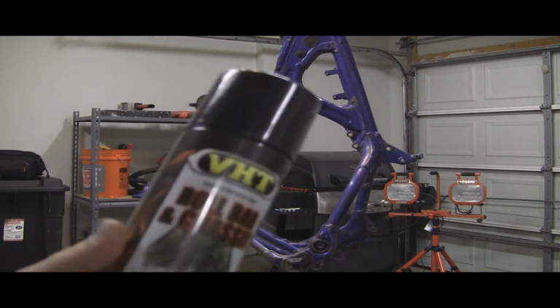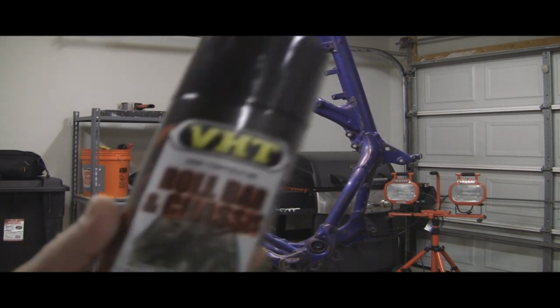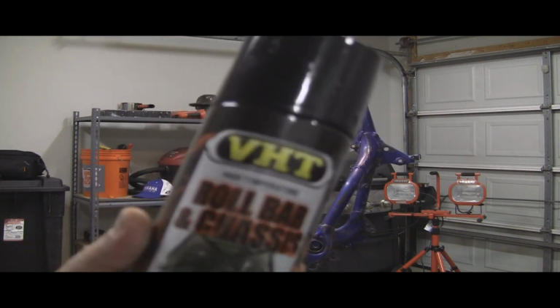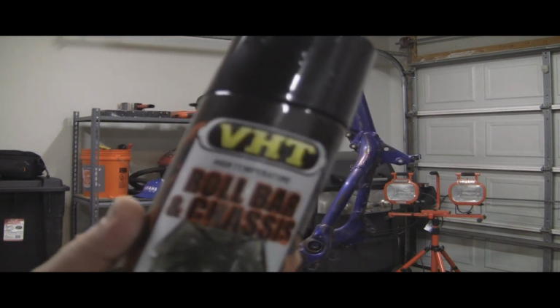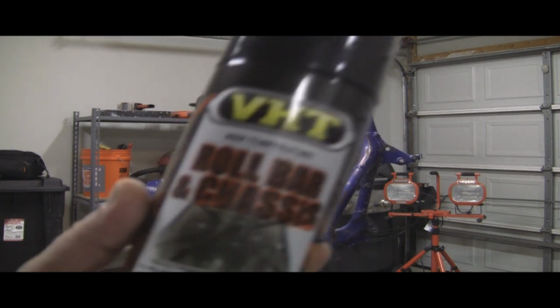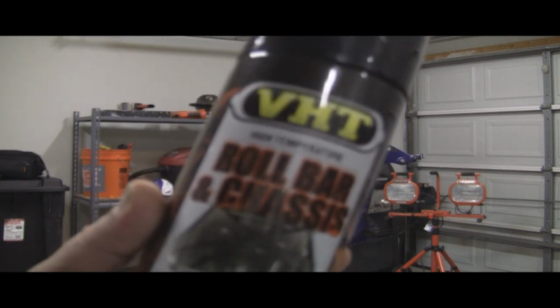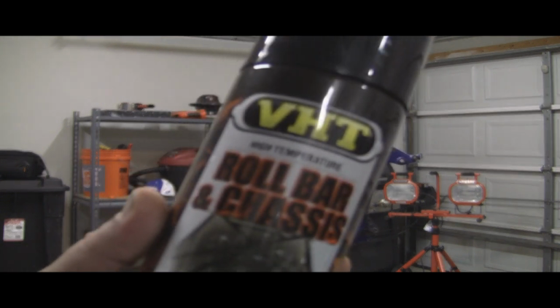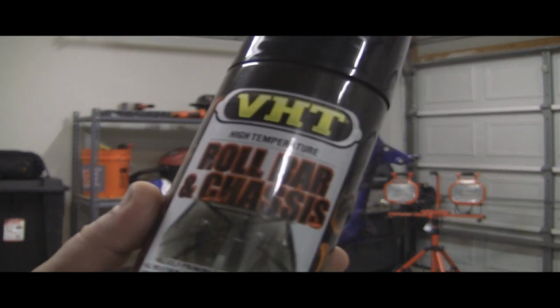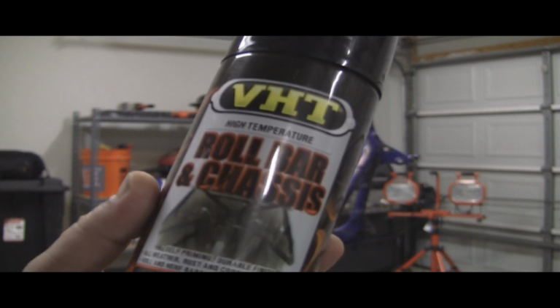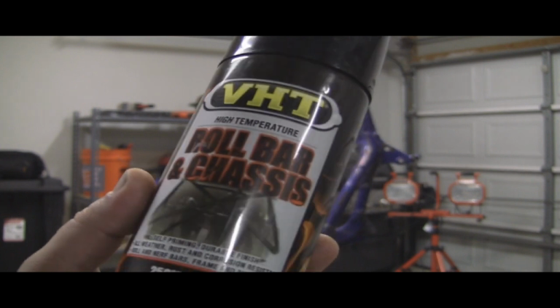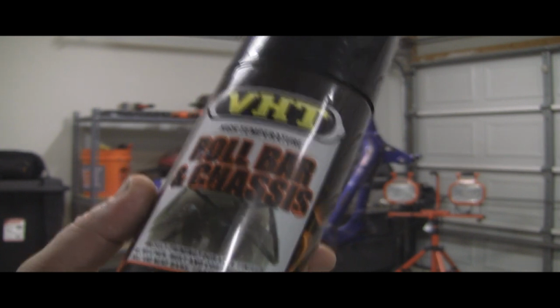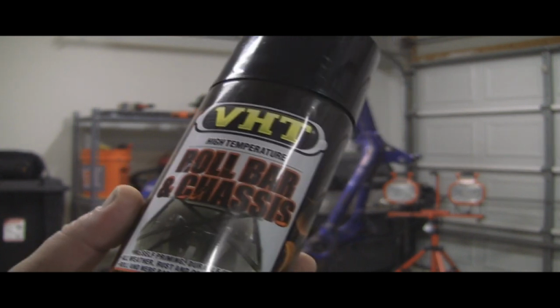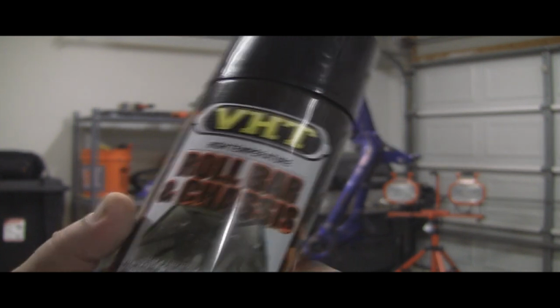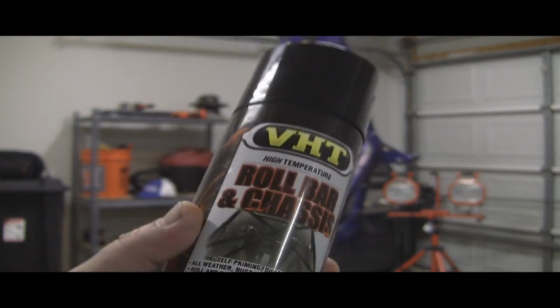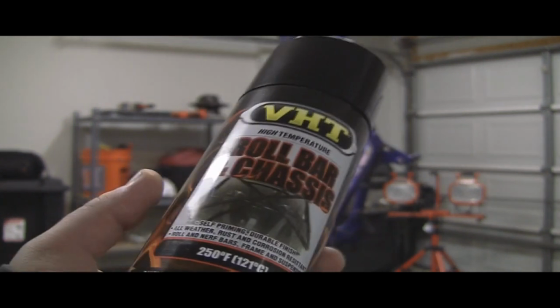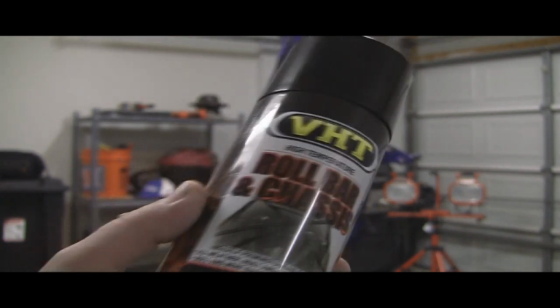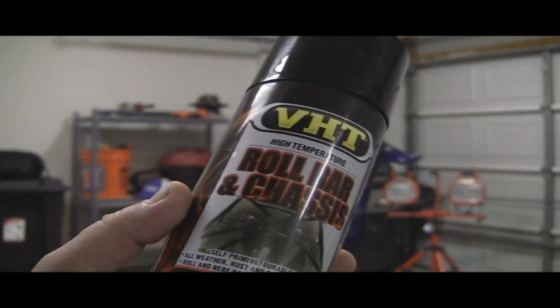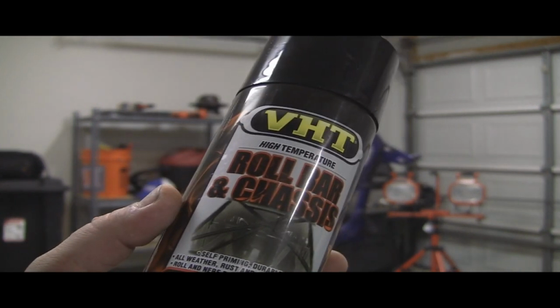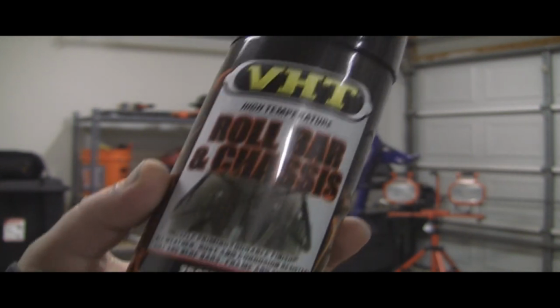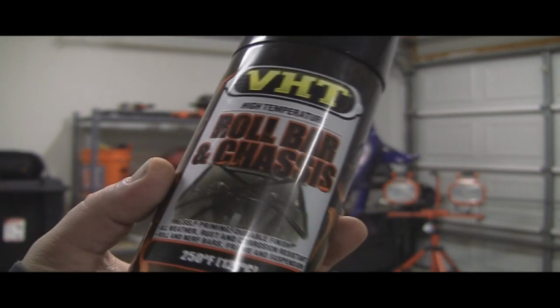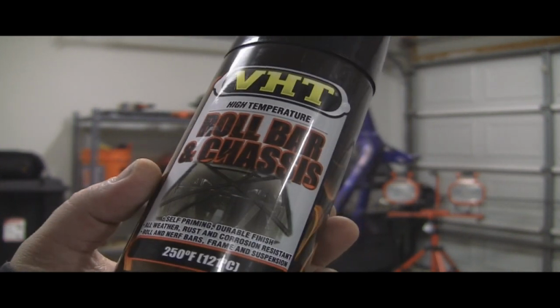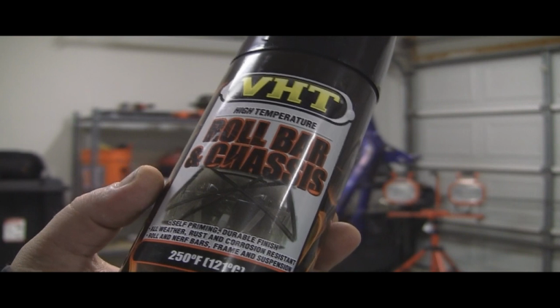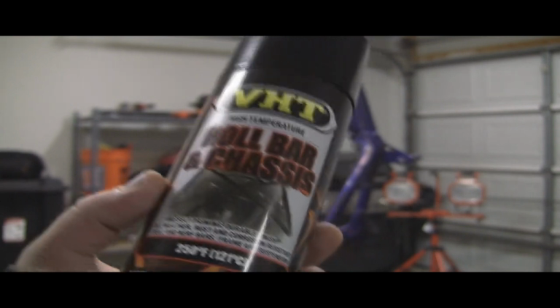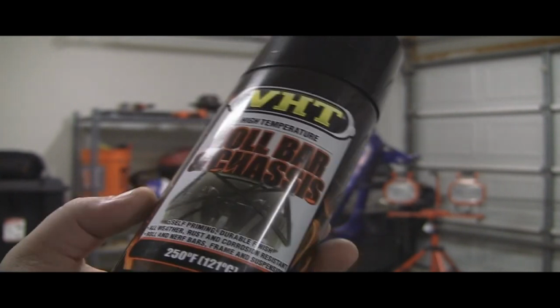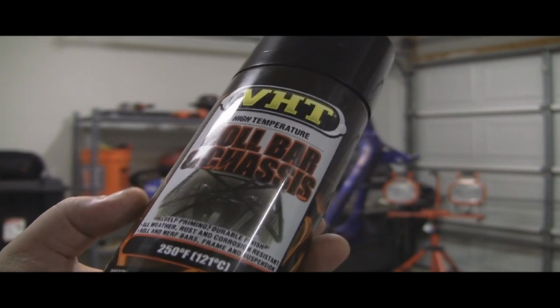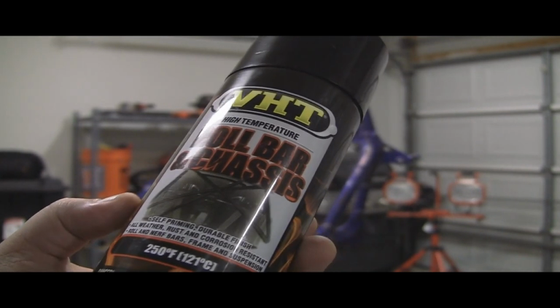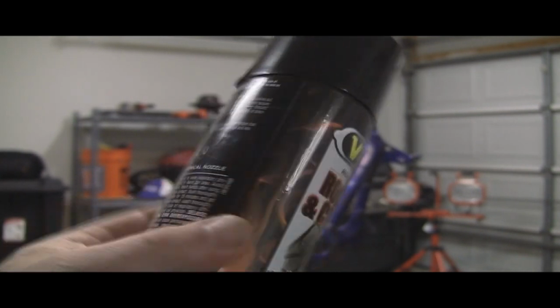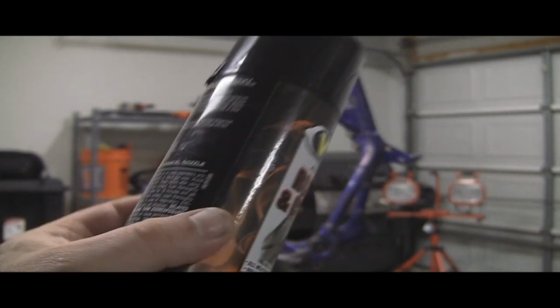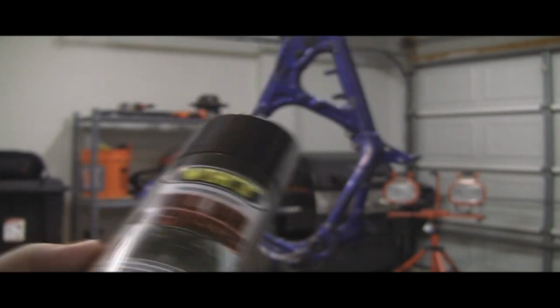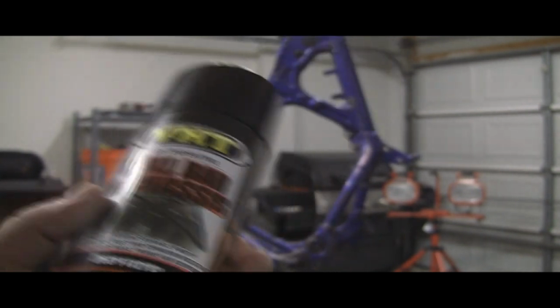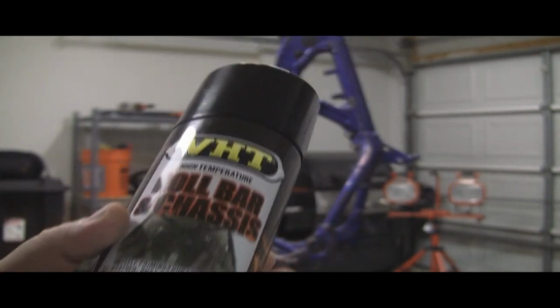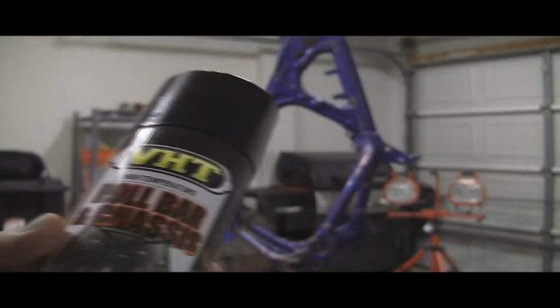I am going to be using a different paint this time. I'm going to try some of this VHT roll bar and chassis paint. The other paint was fine, but I figured I went to get some paint today, saw this, and it looks like it's made just for this. So we're going to give this a shot.